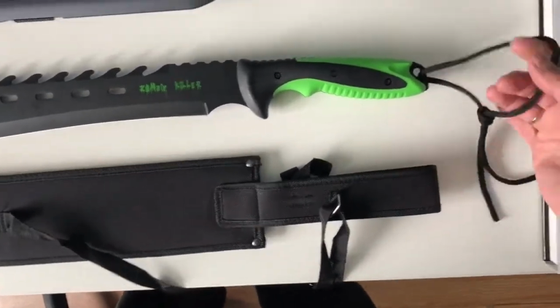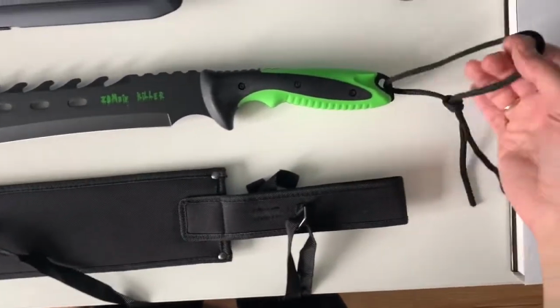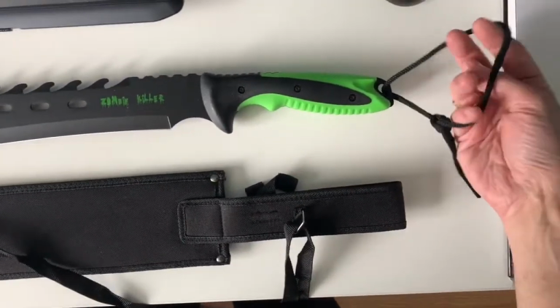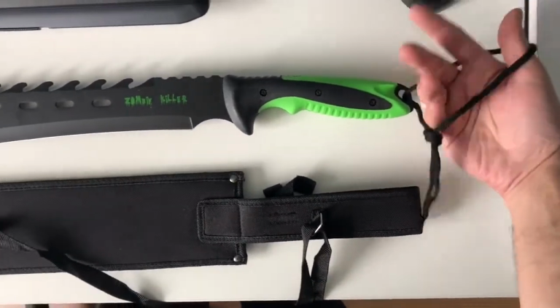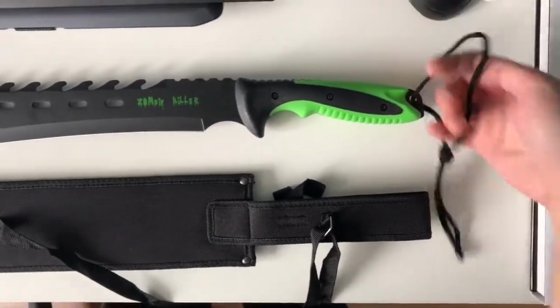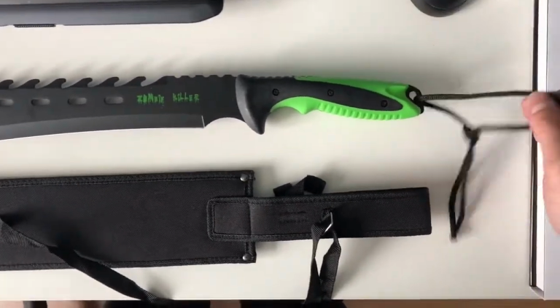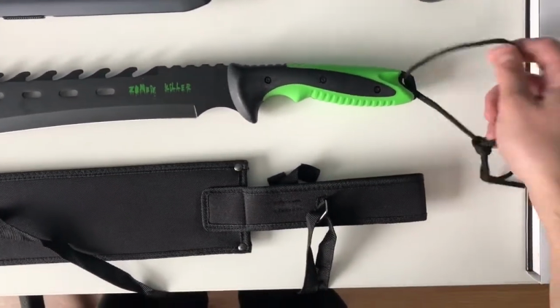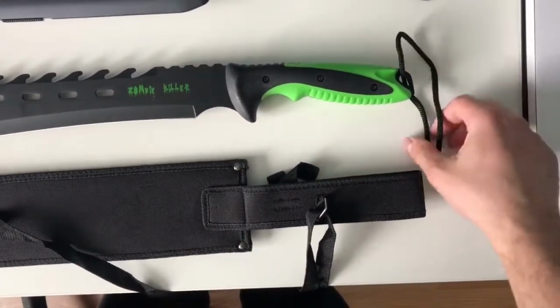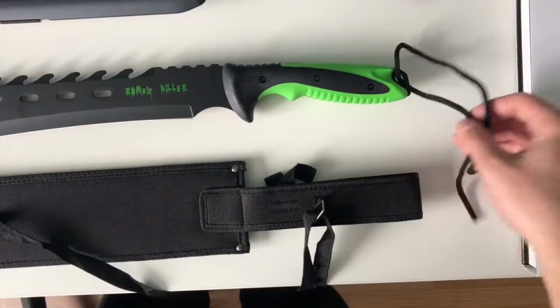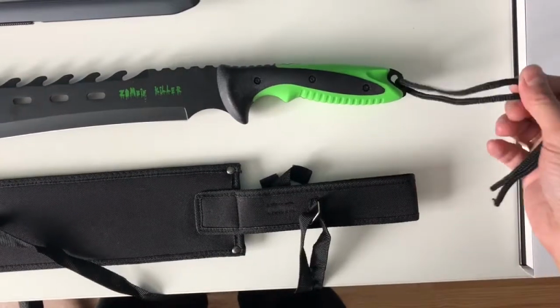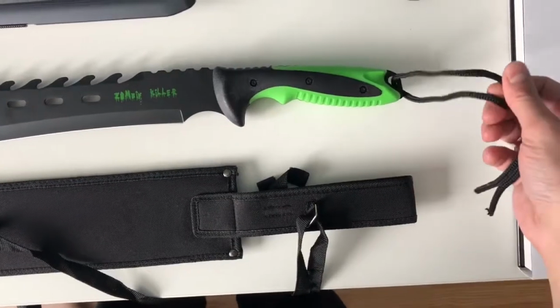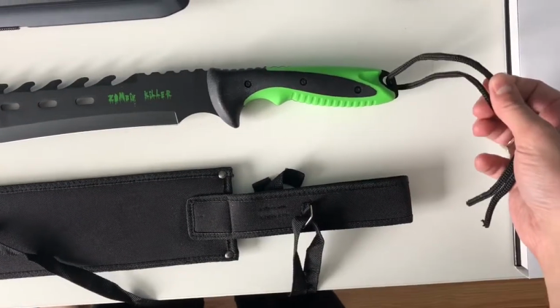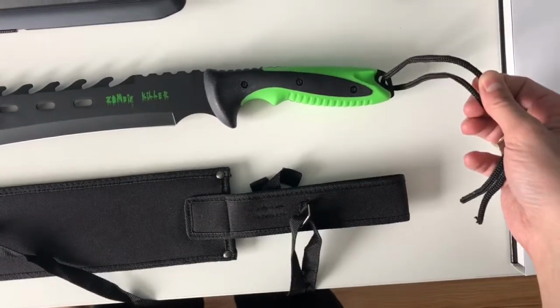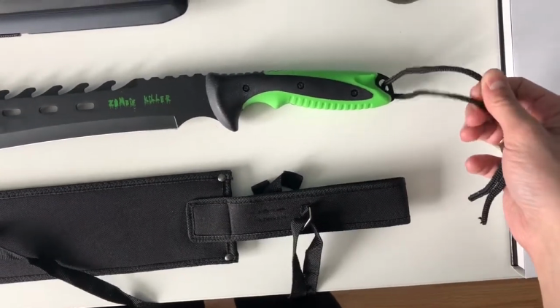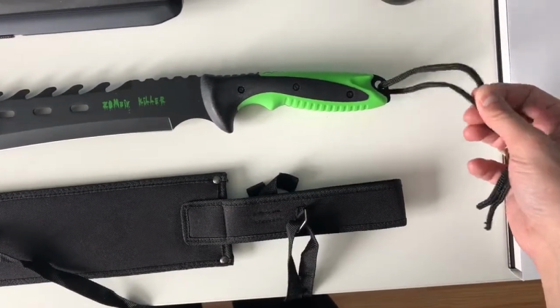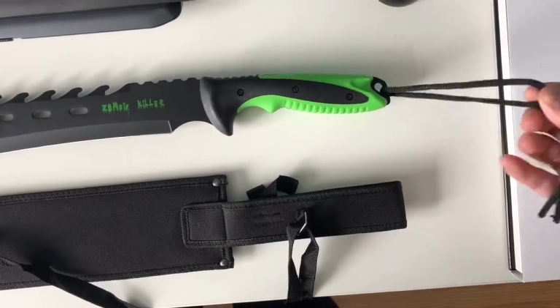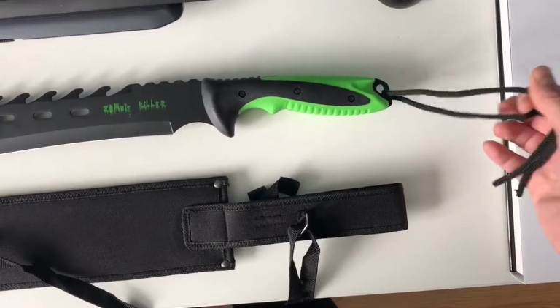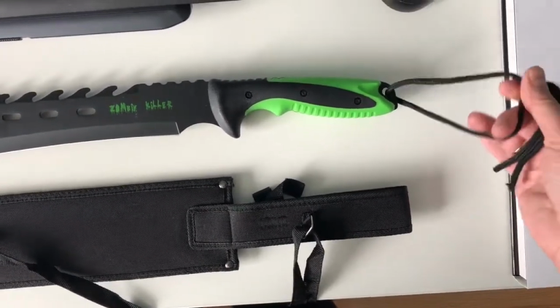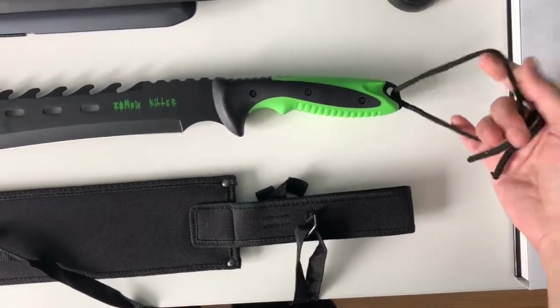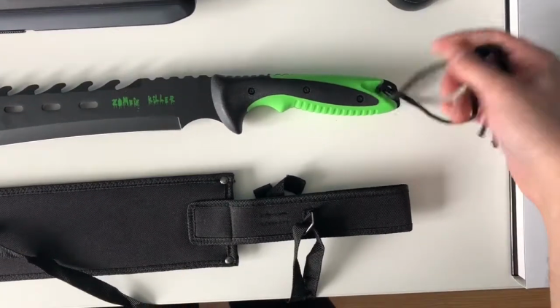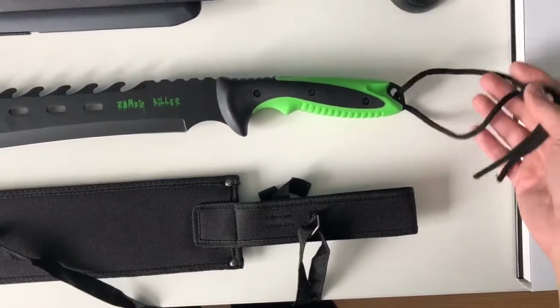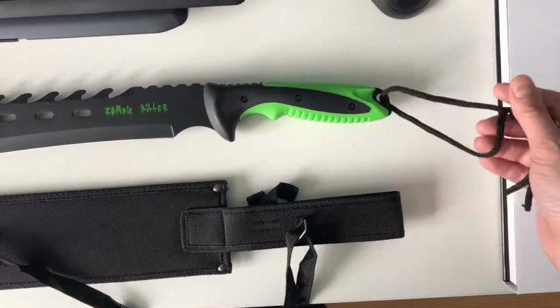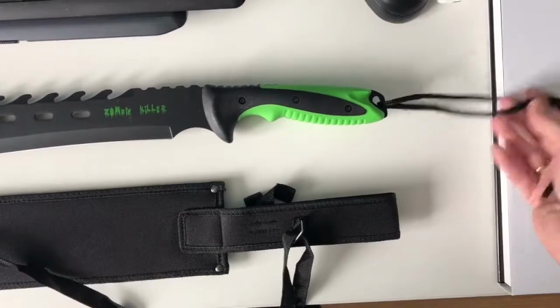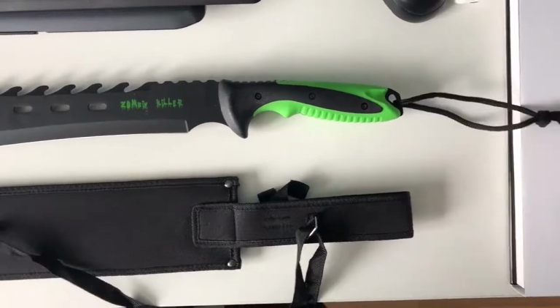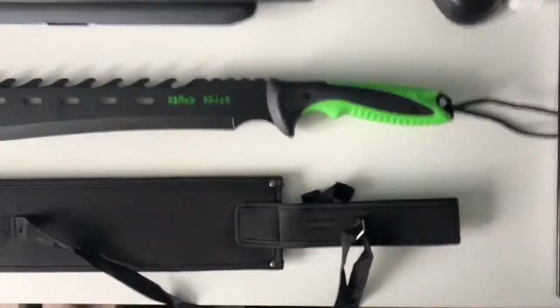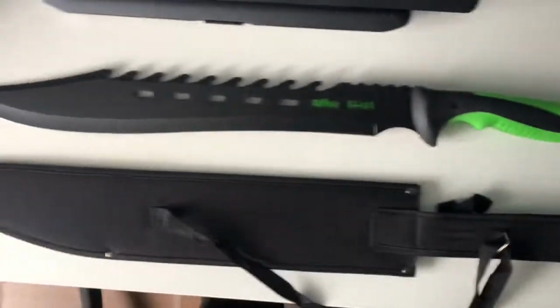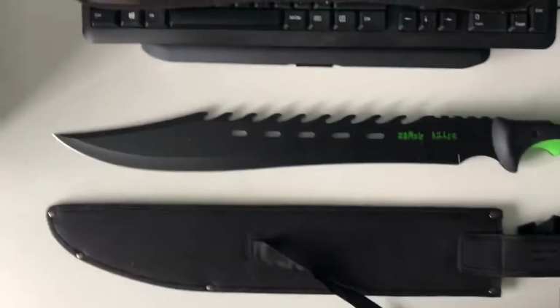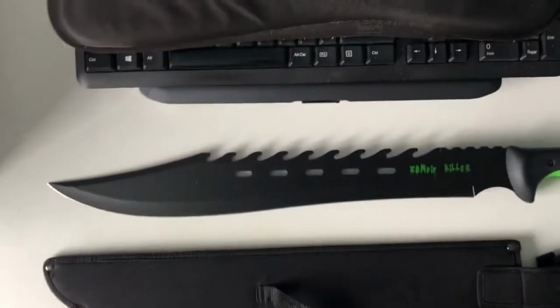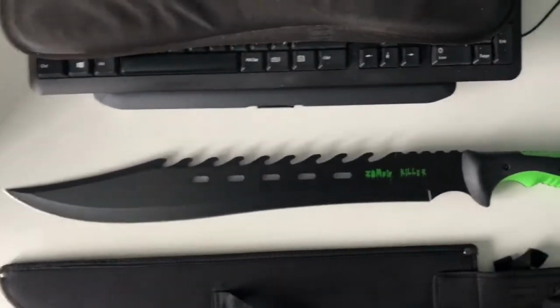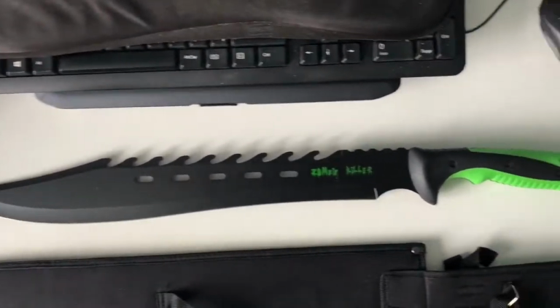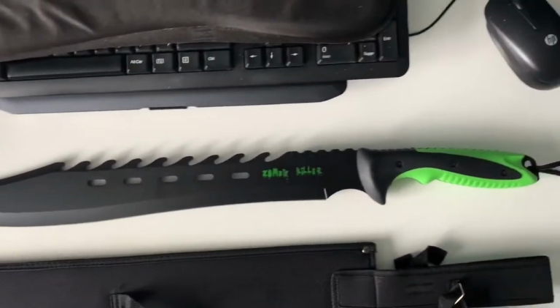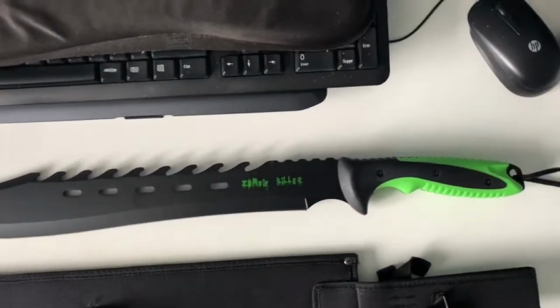This thing that goes around the wrist — it's okay. It feels like a shoelace. I mean, it's okay, but I guess you can replace it with something more durable. So let's get to the machete itself.